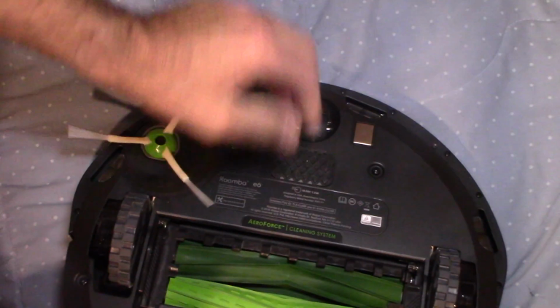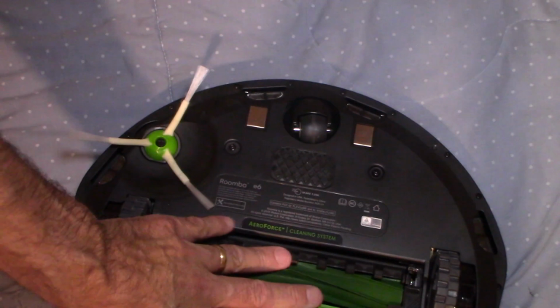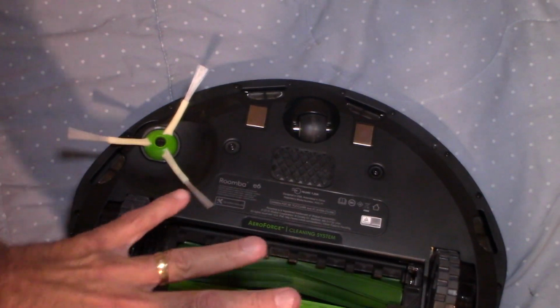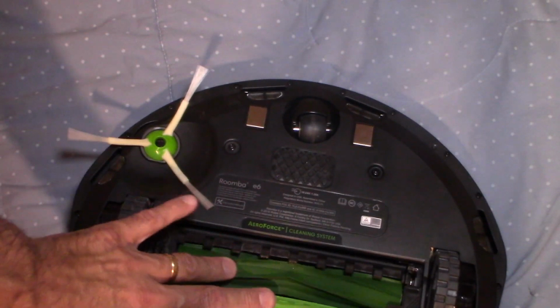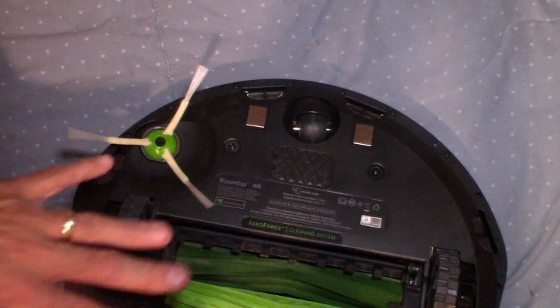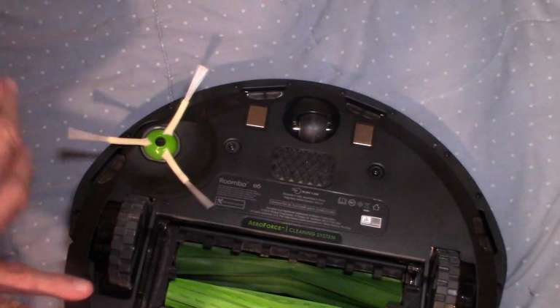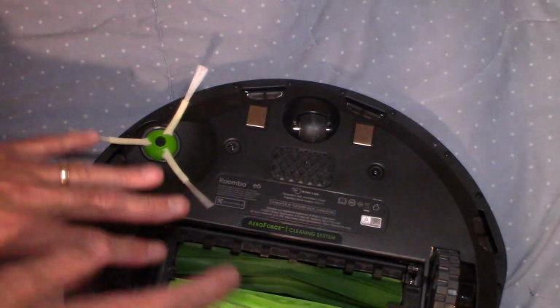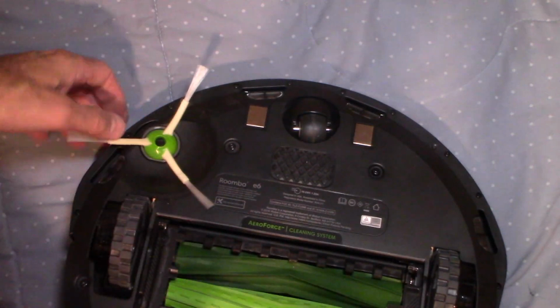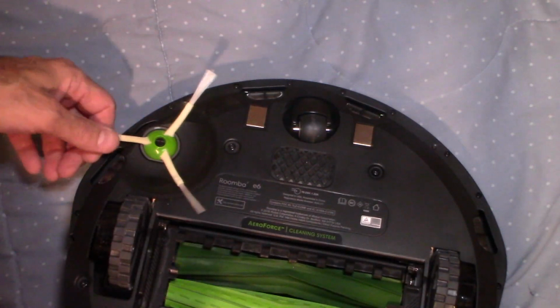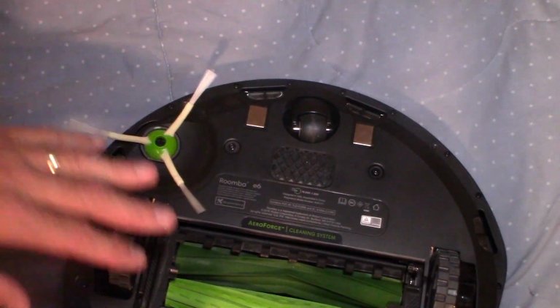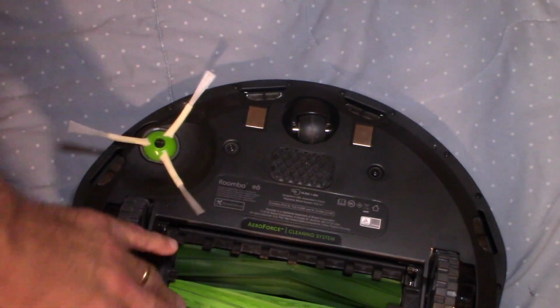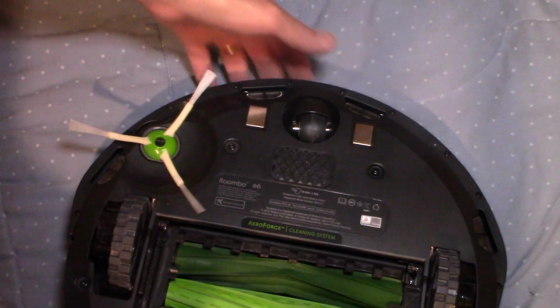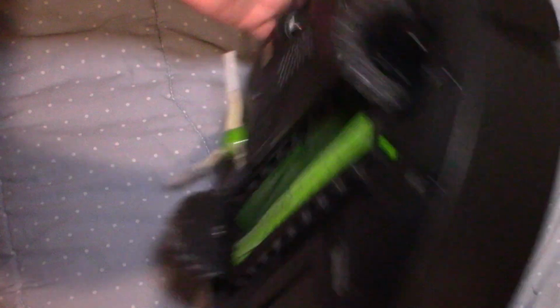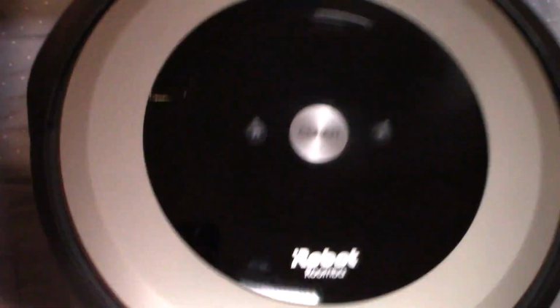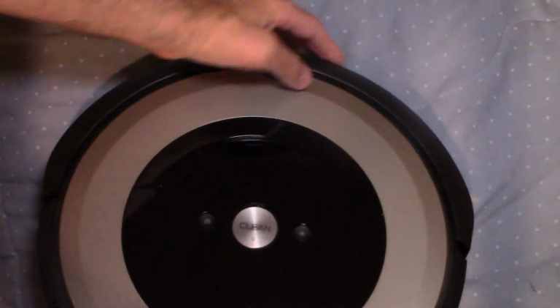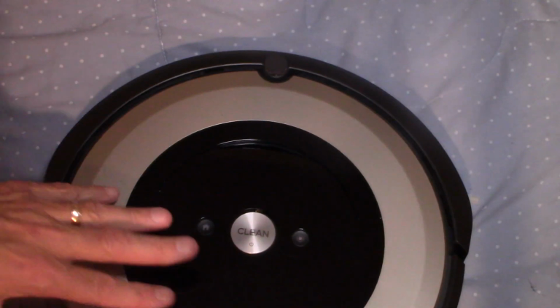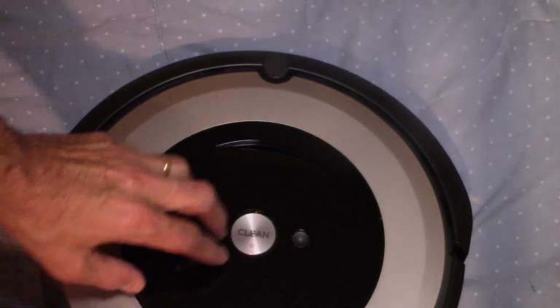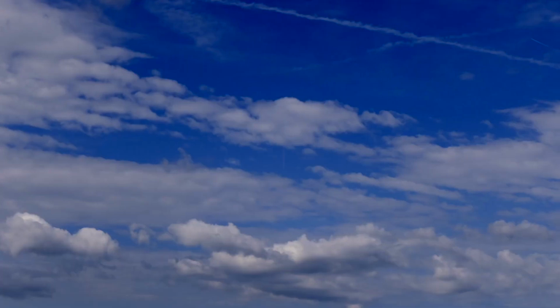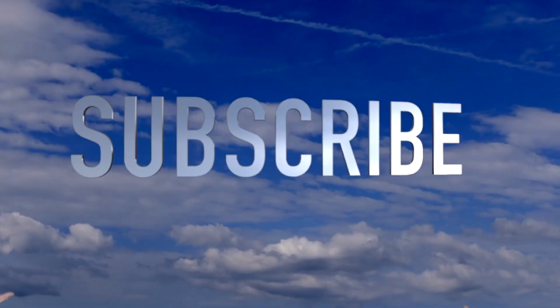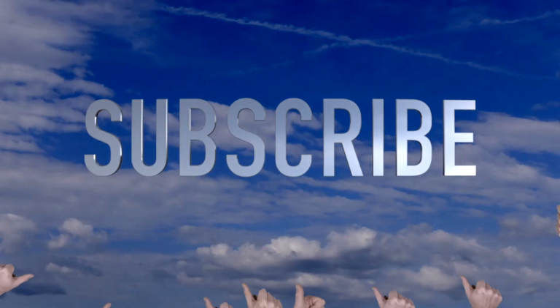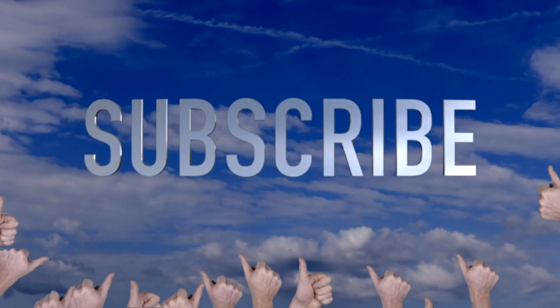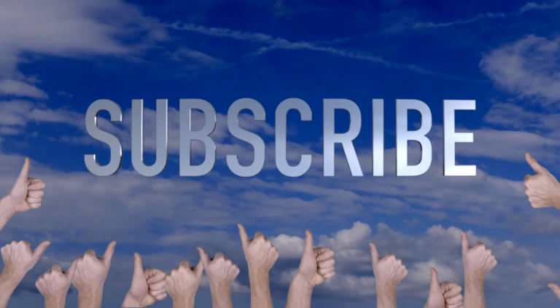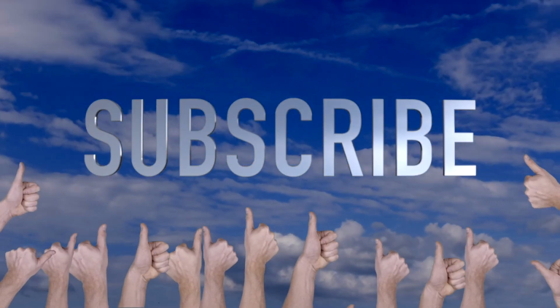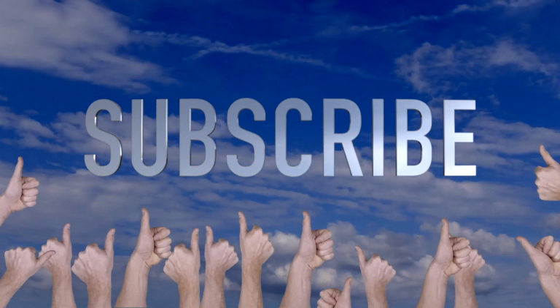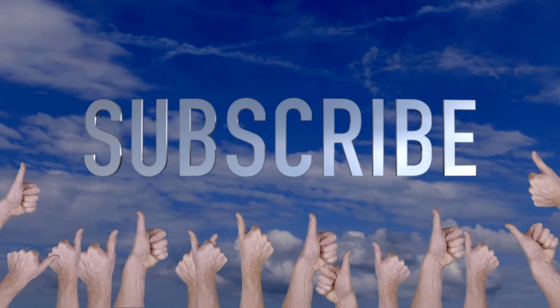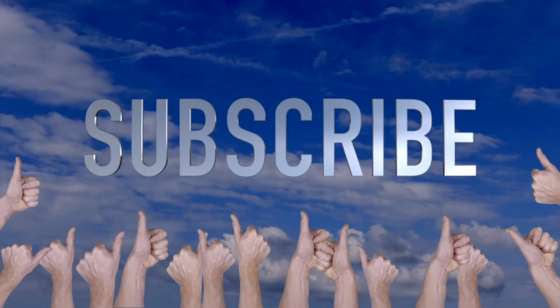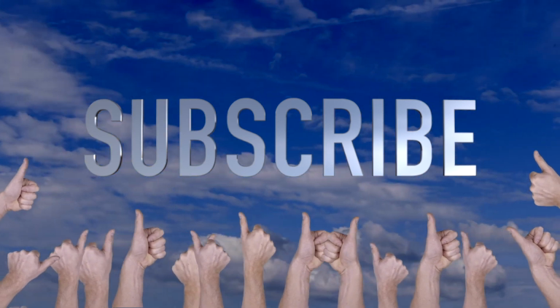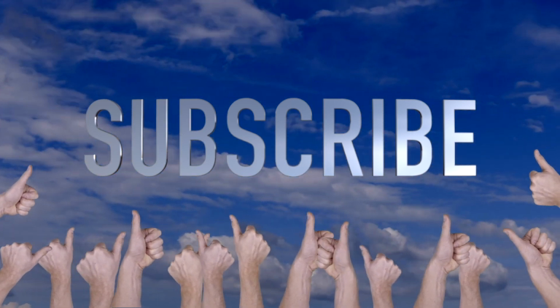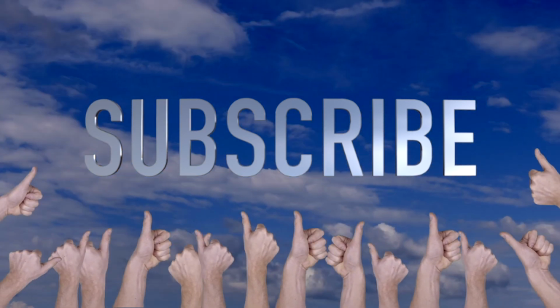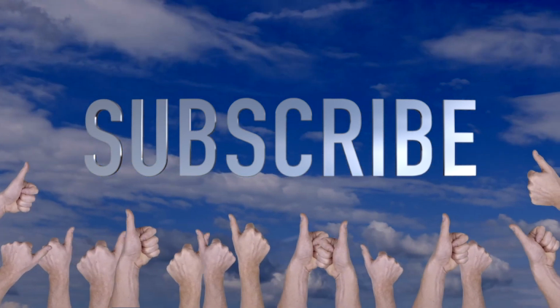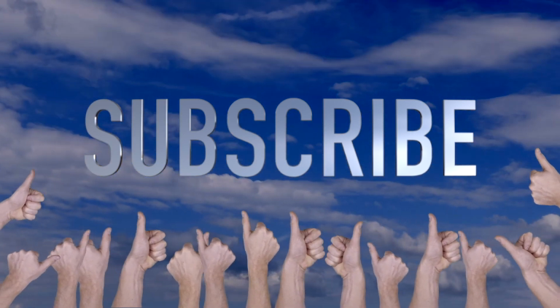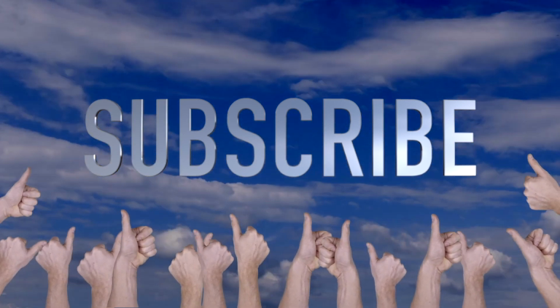Everything is very easy to change and really simple with the Roomba. It's got a nice quality build to it. I want to take this time to thank you so much for watching this video — please don't forget to like, share, and subscribe. It does help me out quite a bit to support my channel.